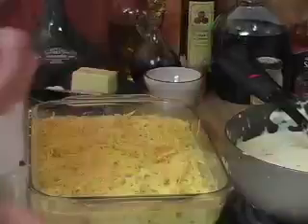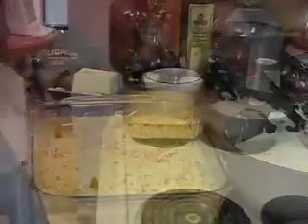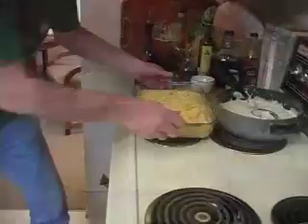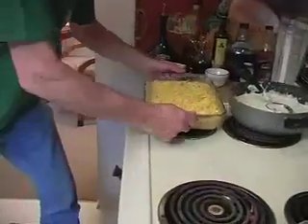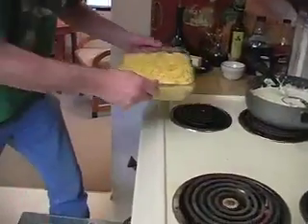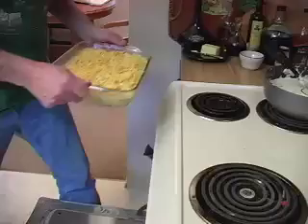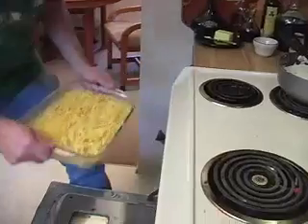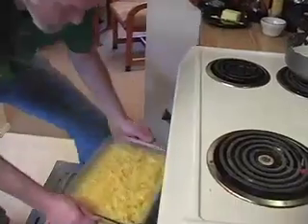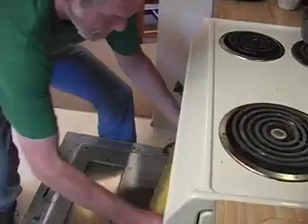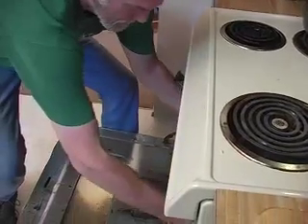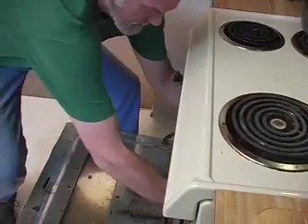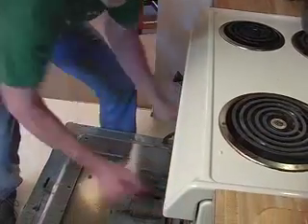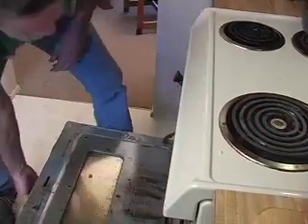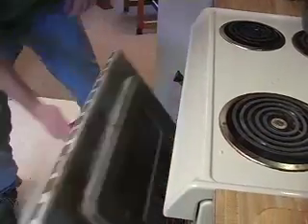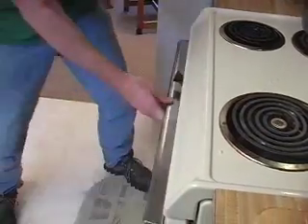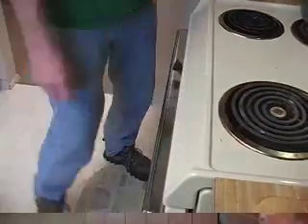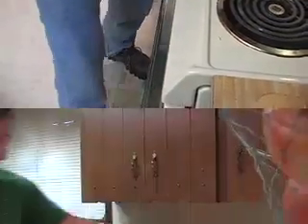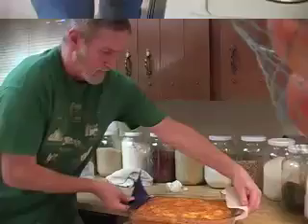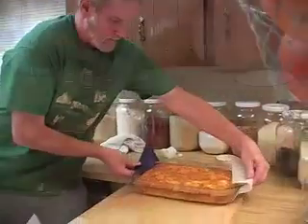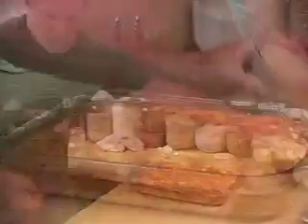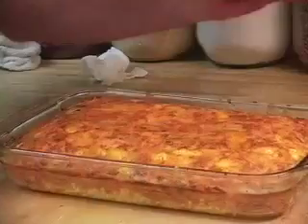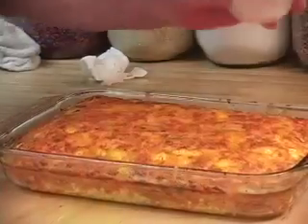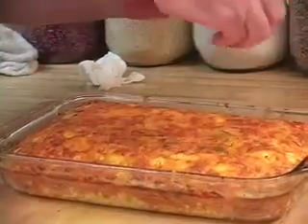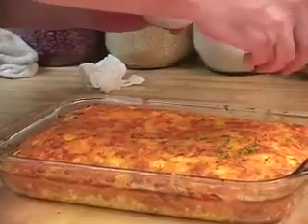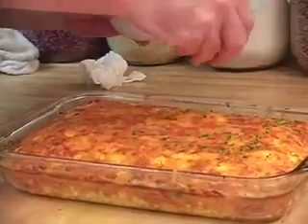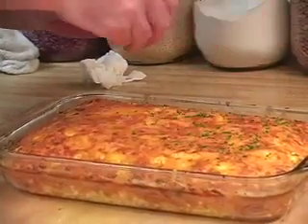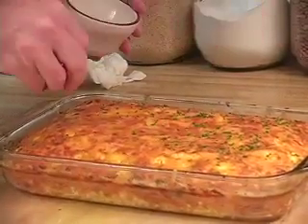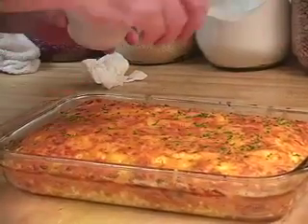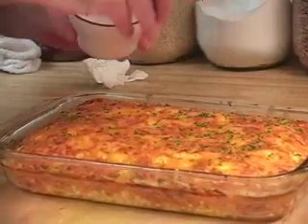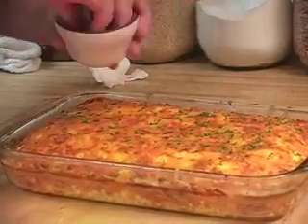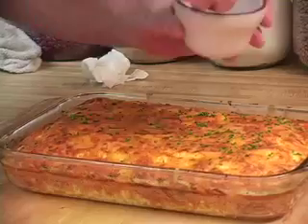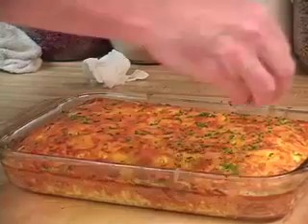Place in a preheated 350-degree oven for approximately 30 minutes or until the frittata is cooked solid. Sprinkle fresh chives over the finished product. Take a moment.